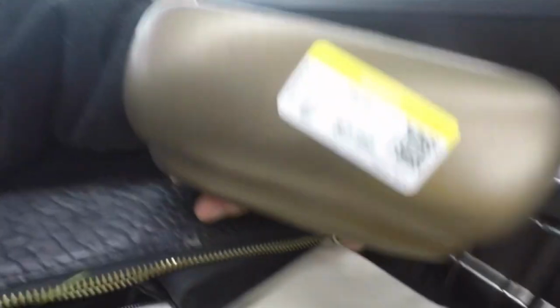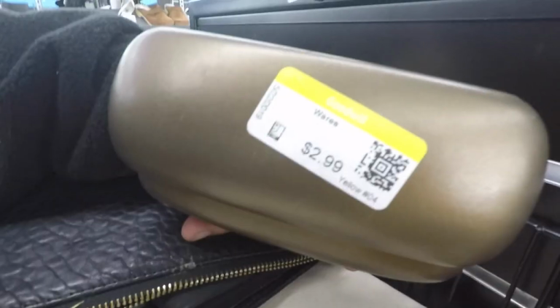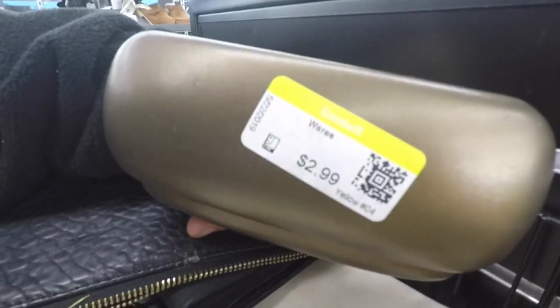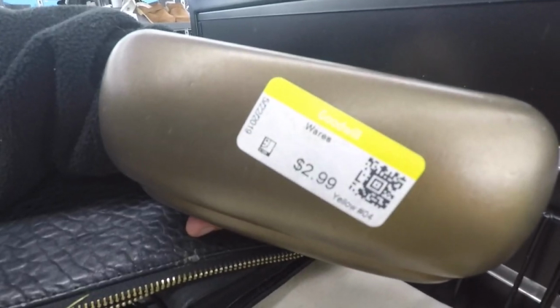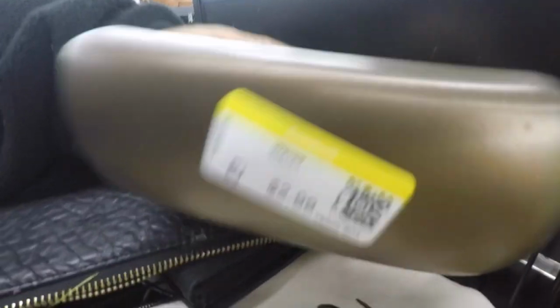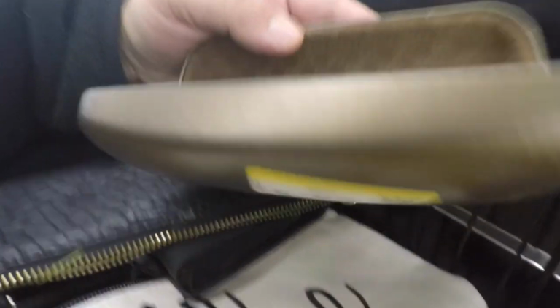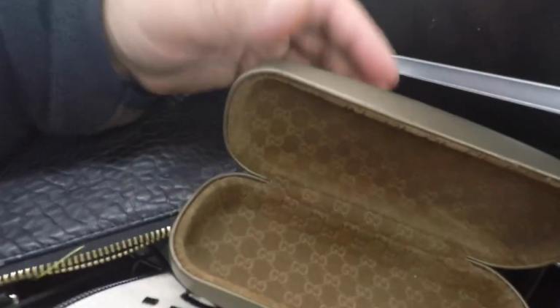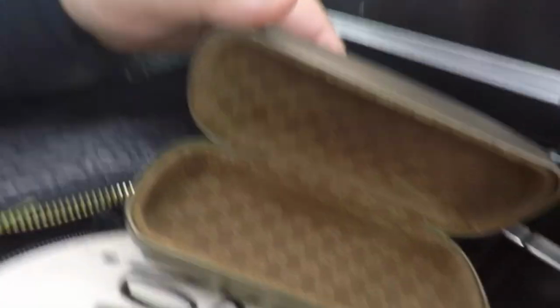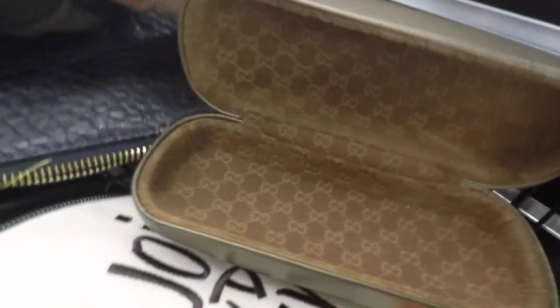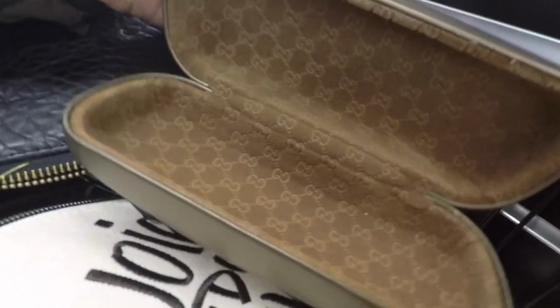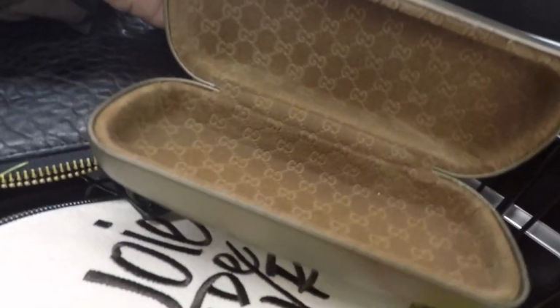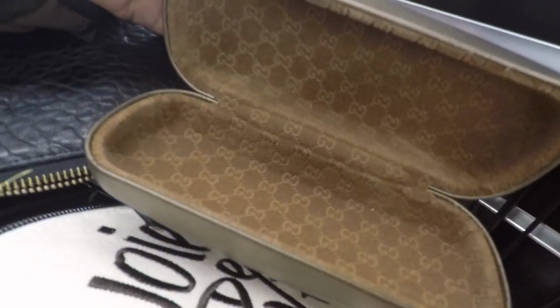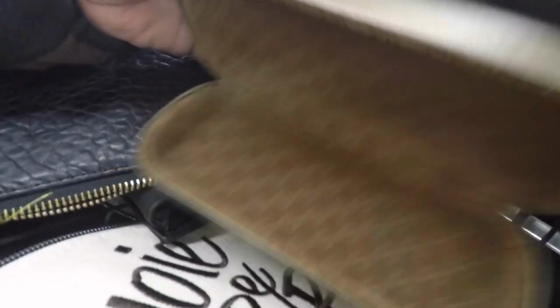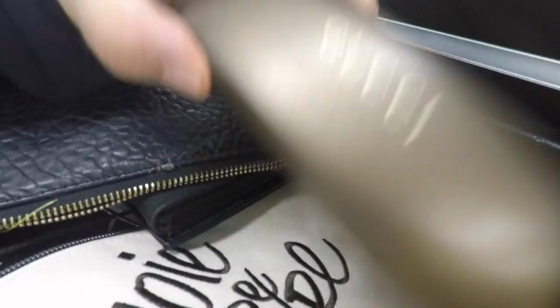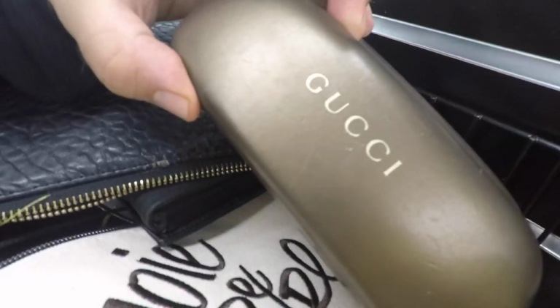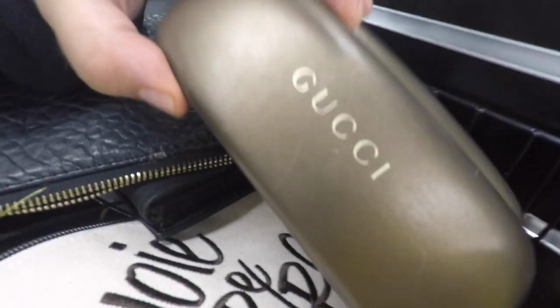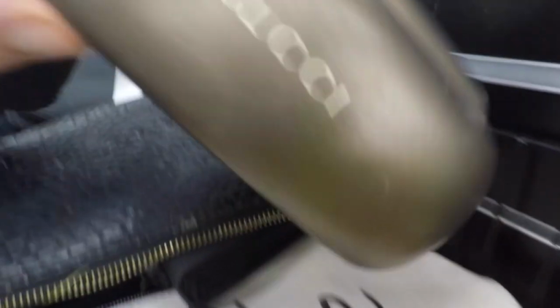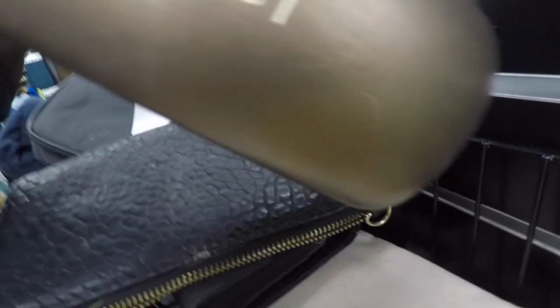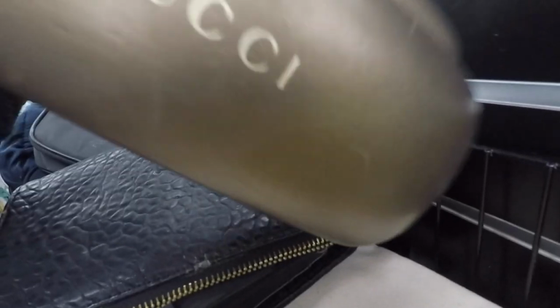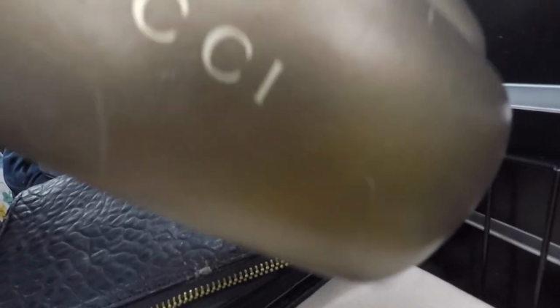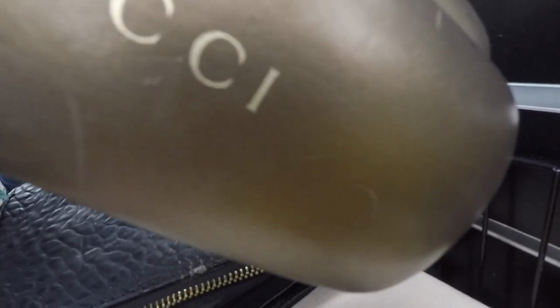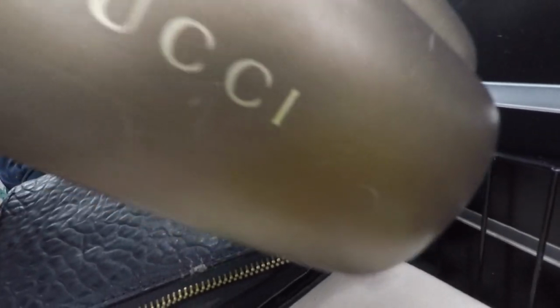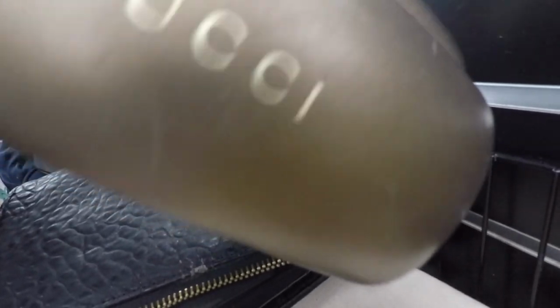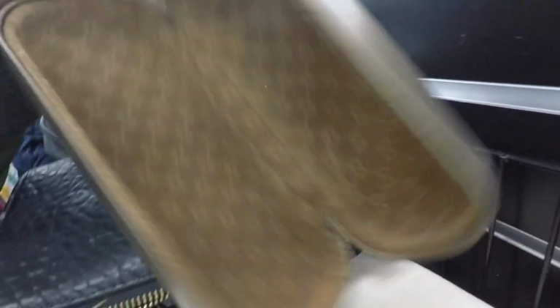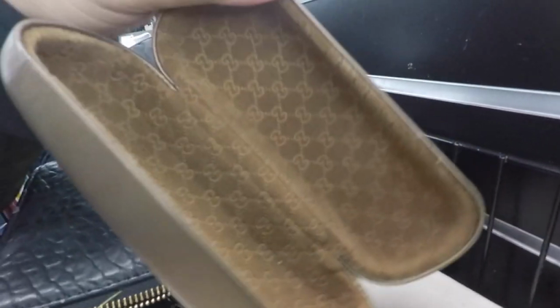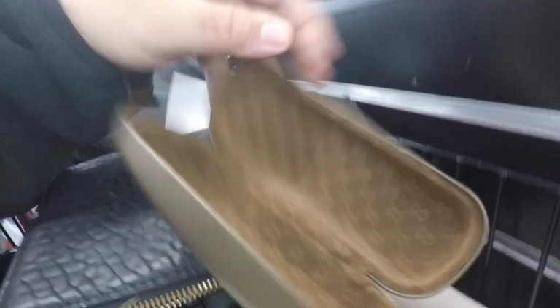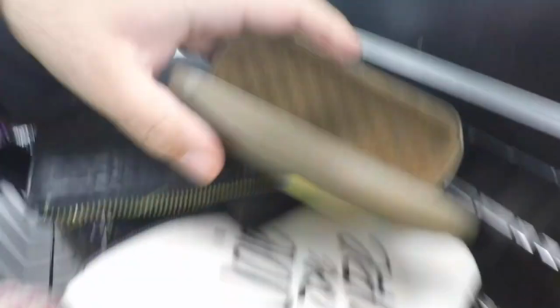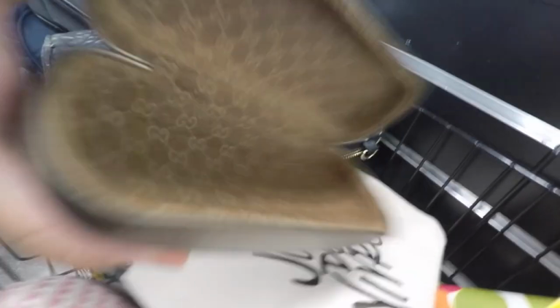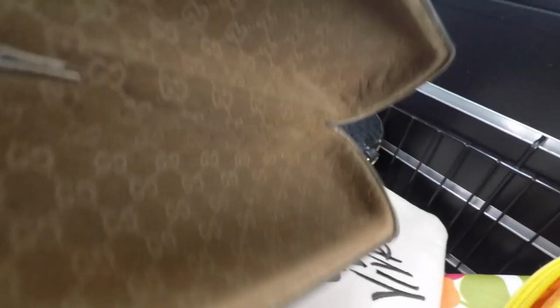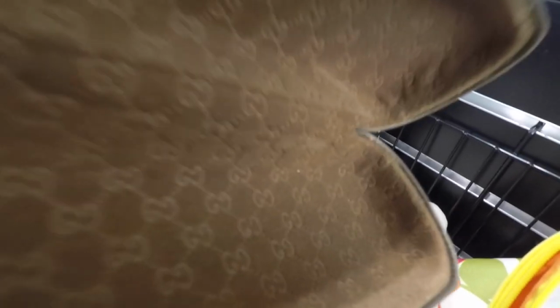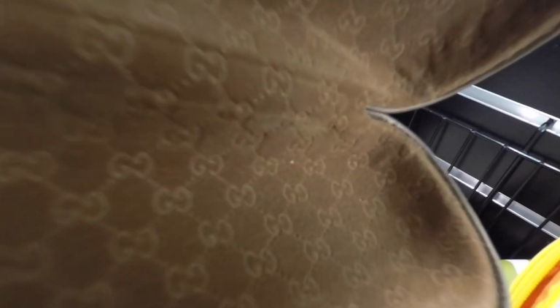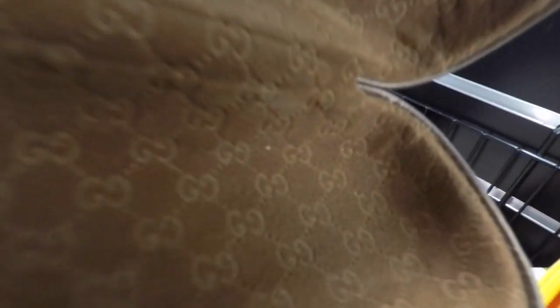Nice Gucci case — I got some glasses I need a case for so I'll pick it up. The inside's sick.